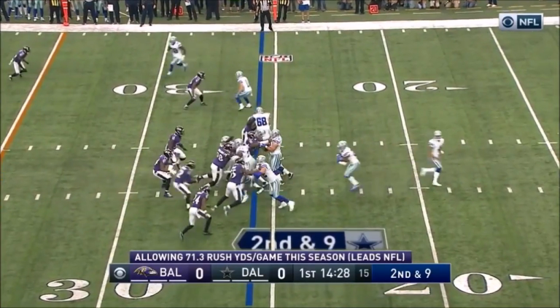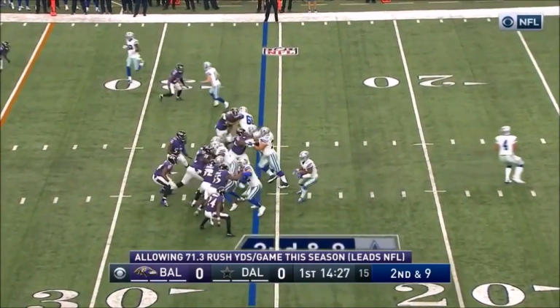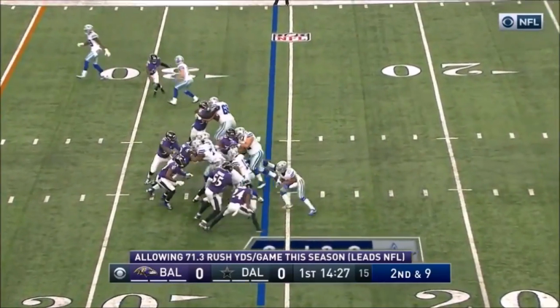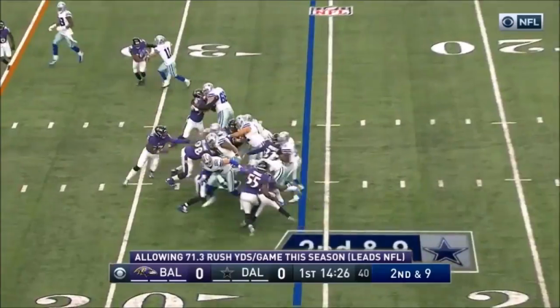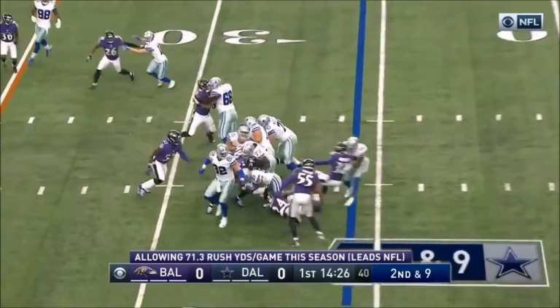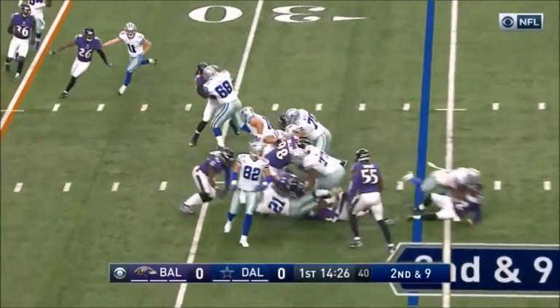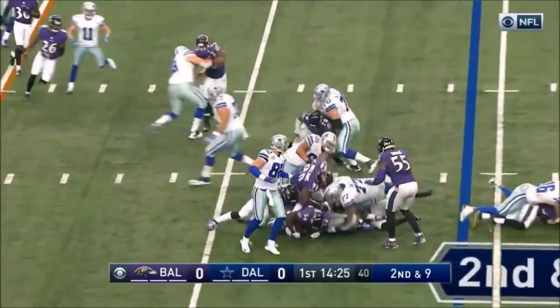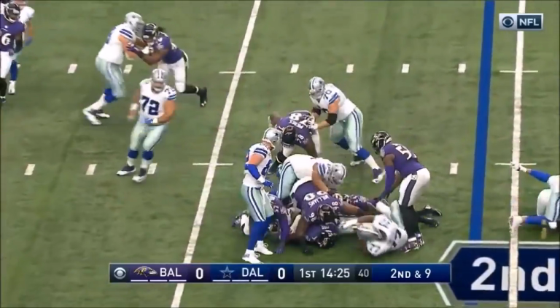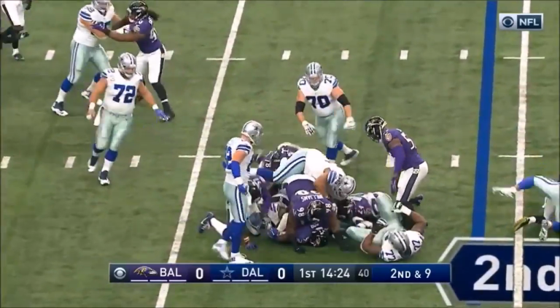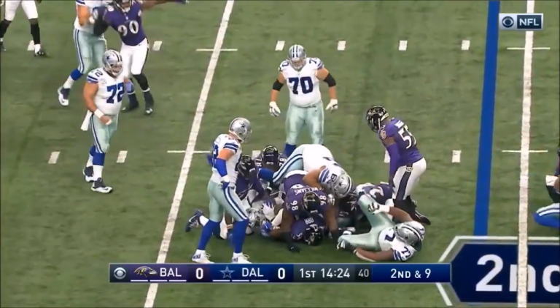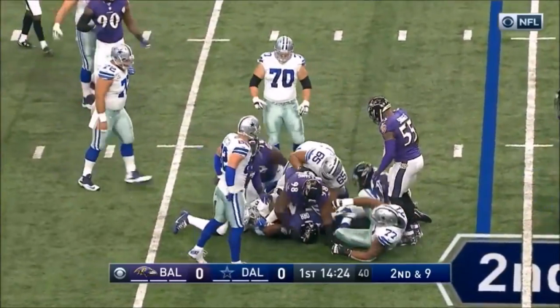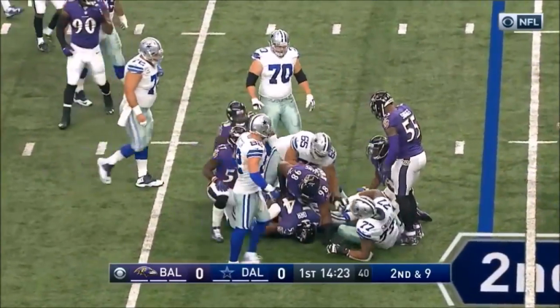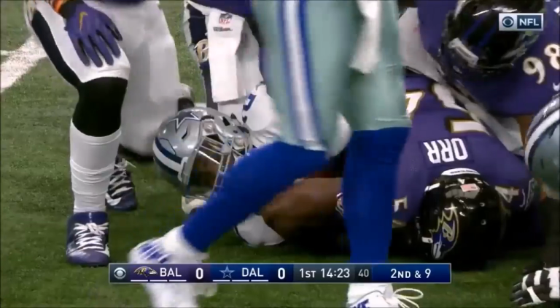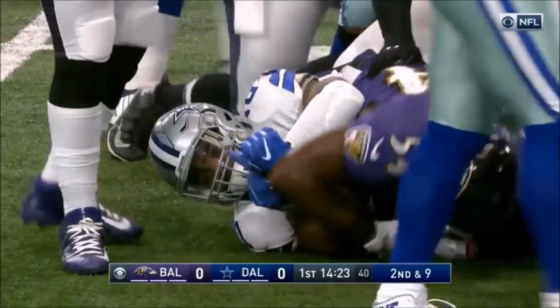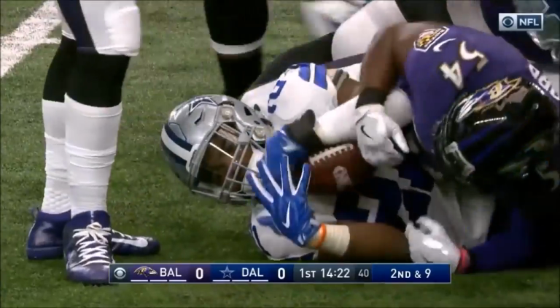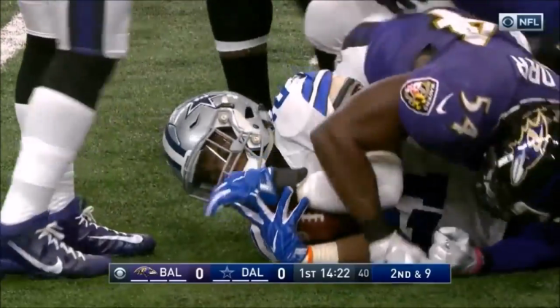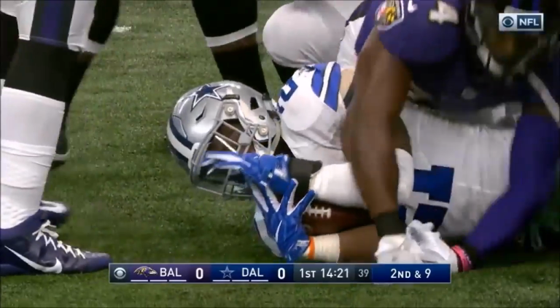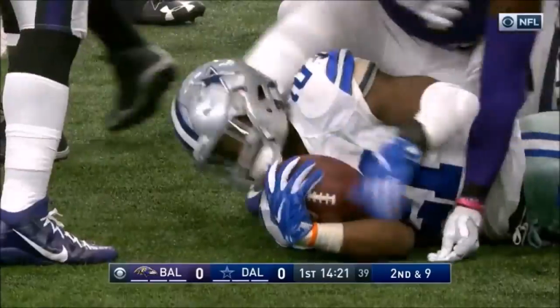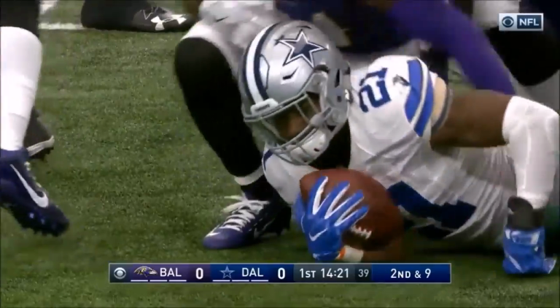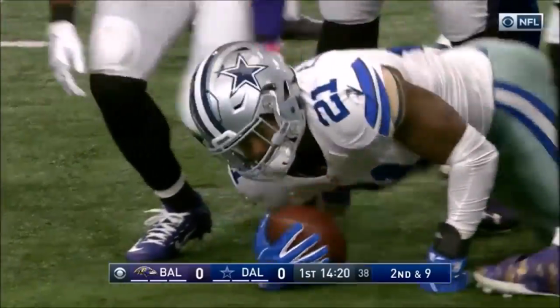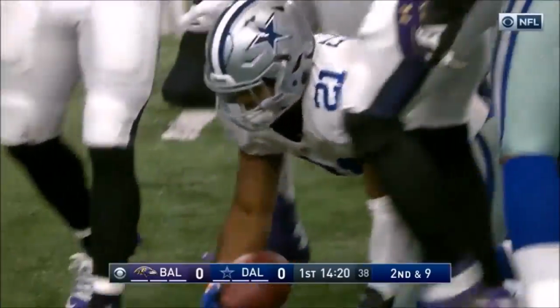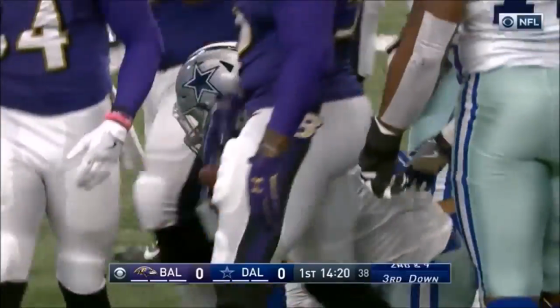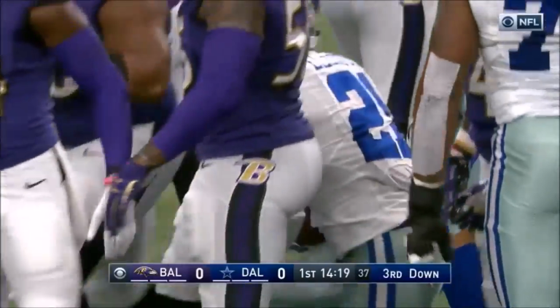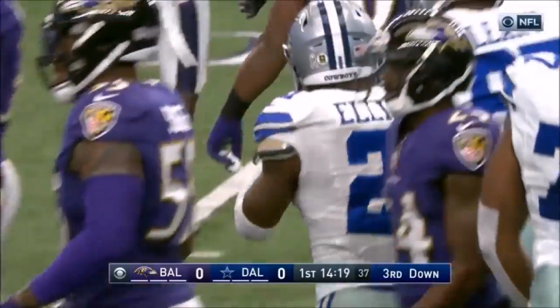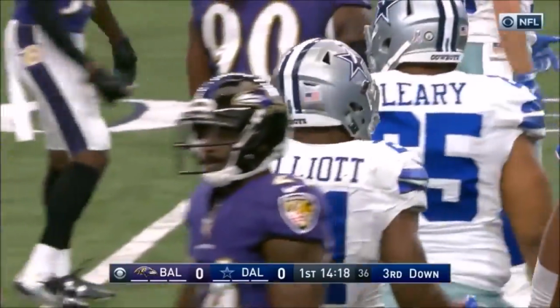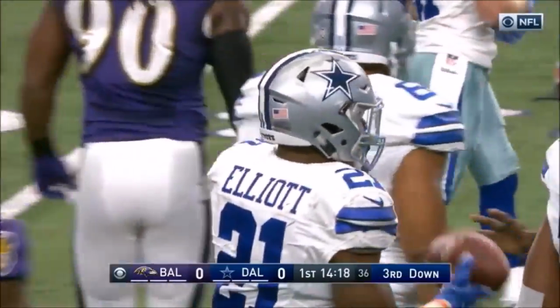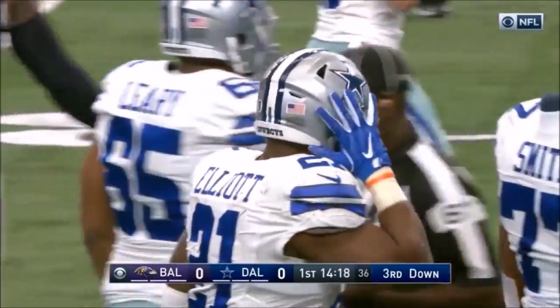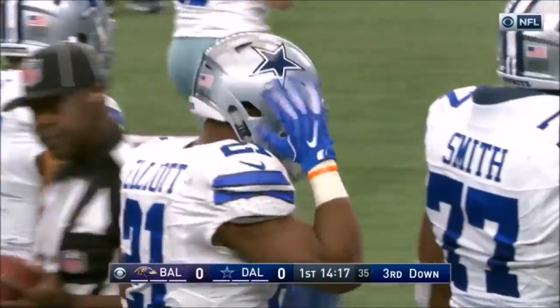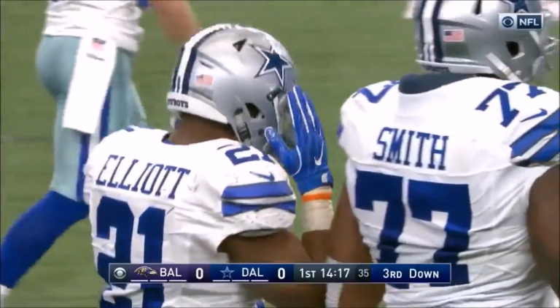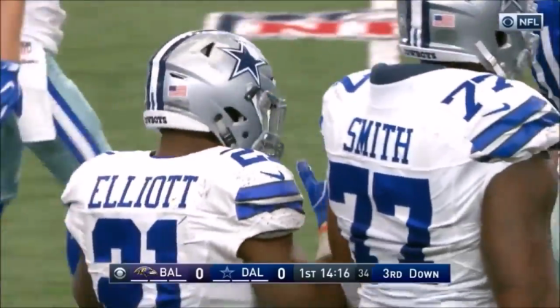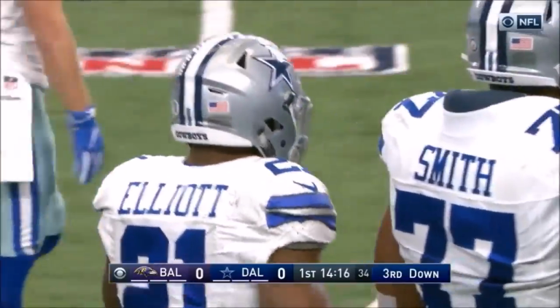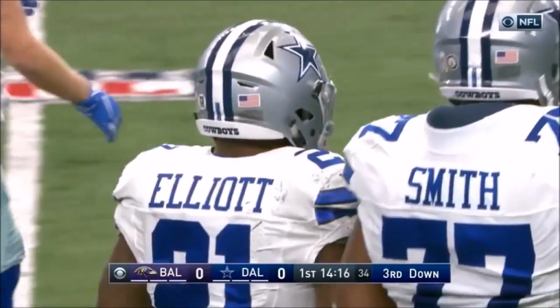1064 career receptions. Ezekiel Elliott — it is the rookie rushing record in Cowboys history for Ezekiel Elliott, passing Tony Dorsett.